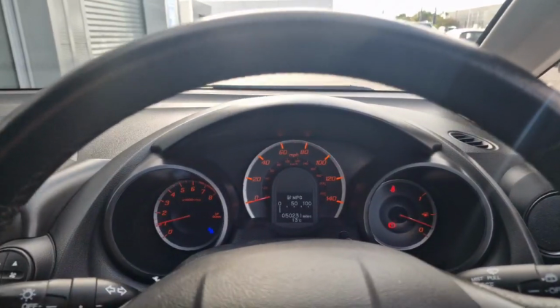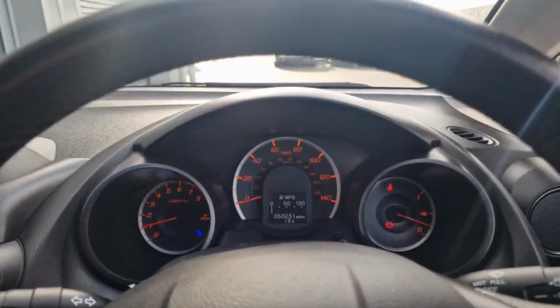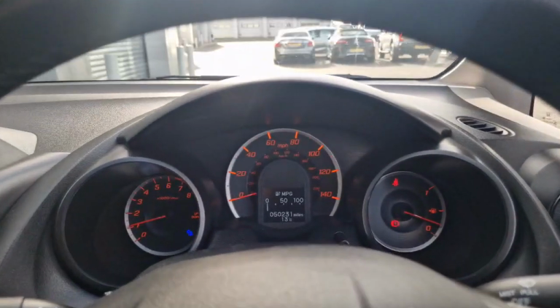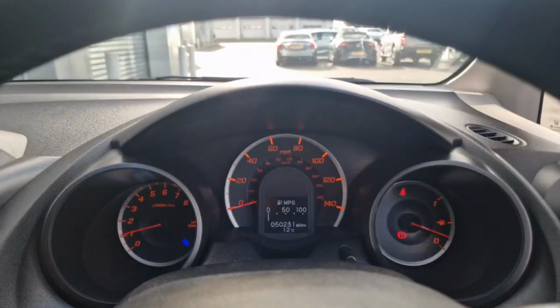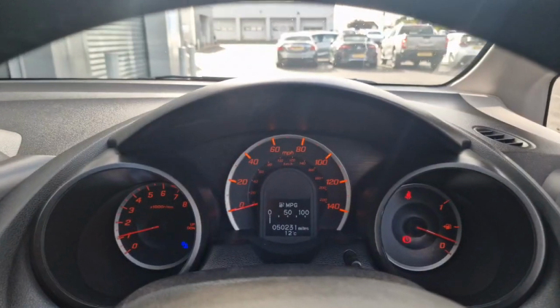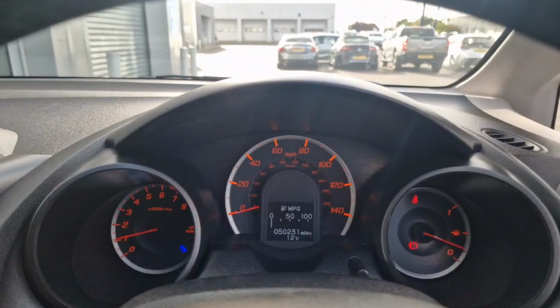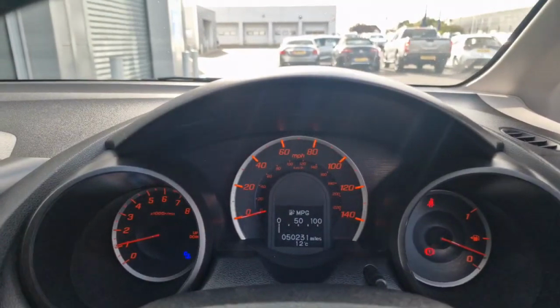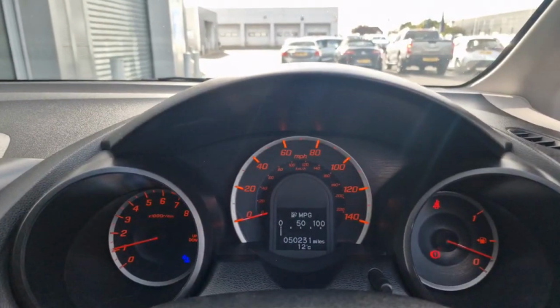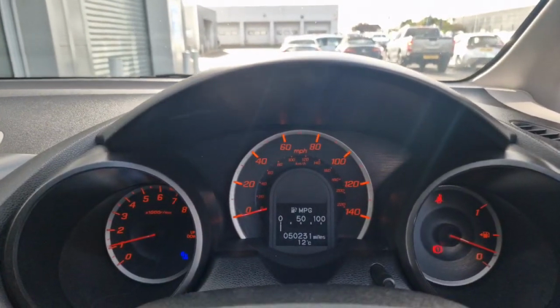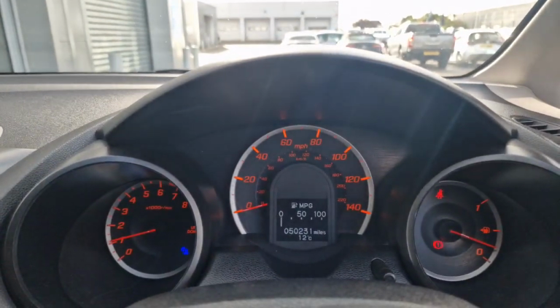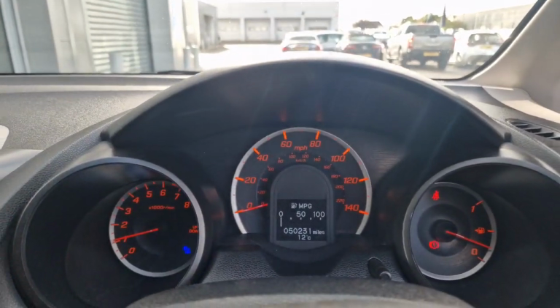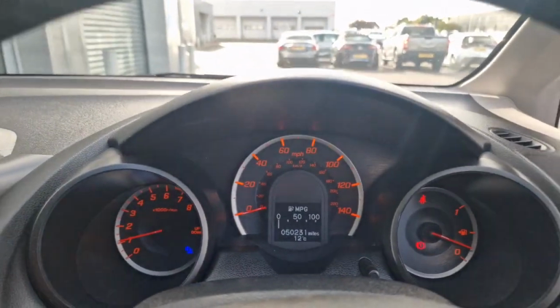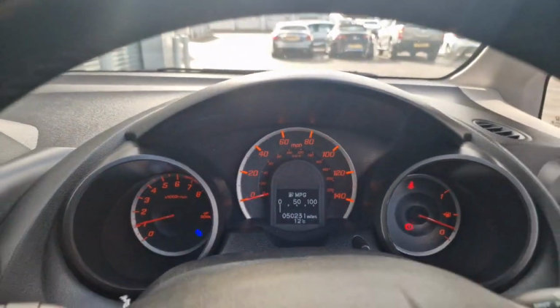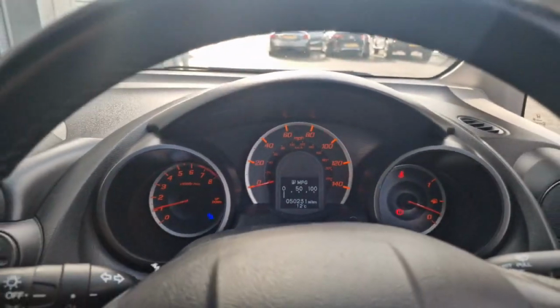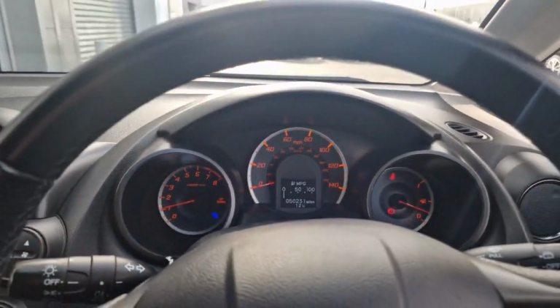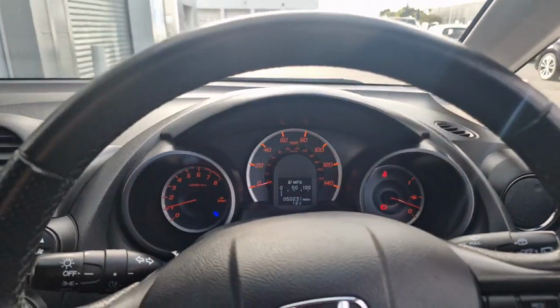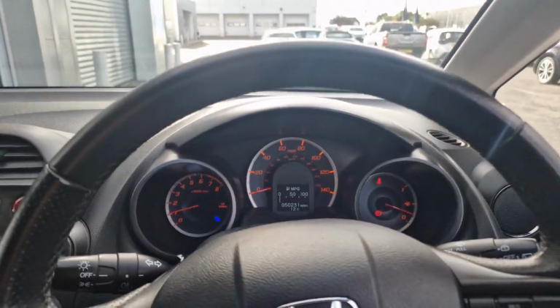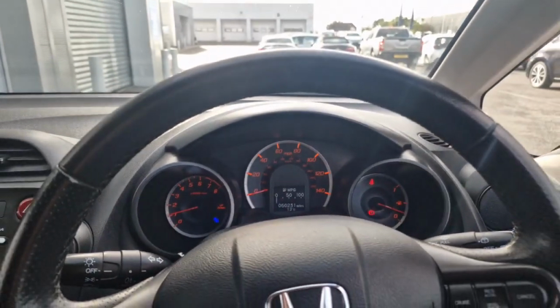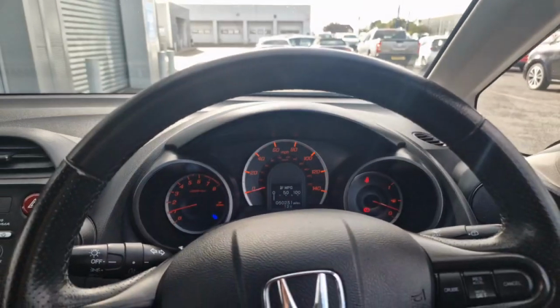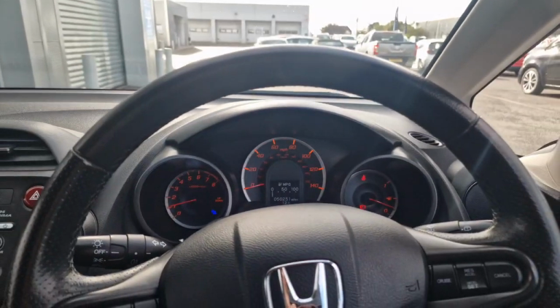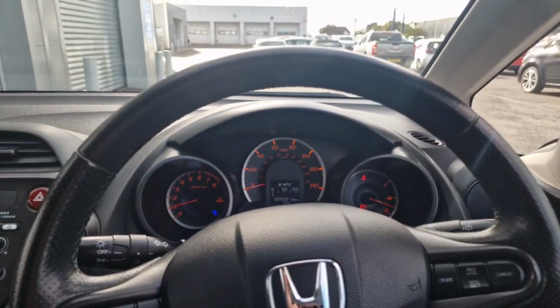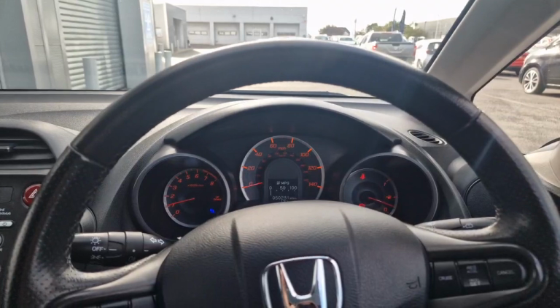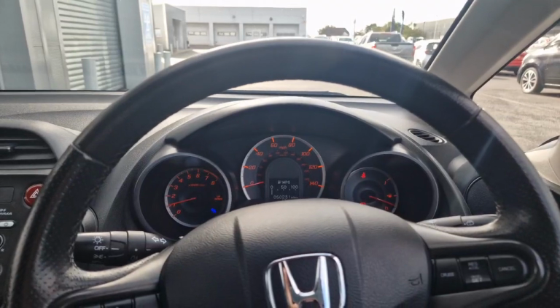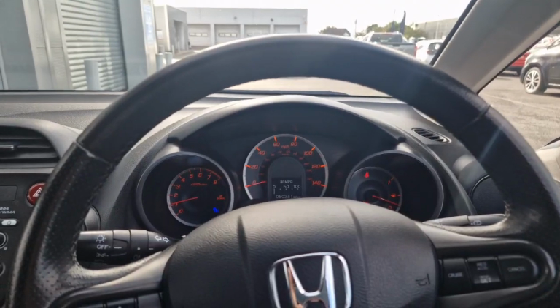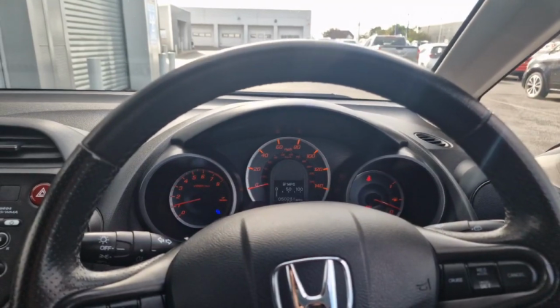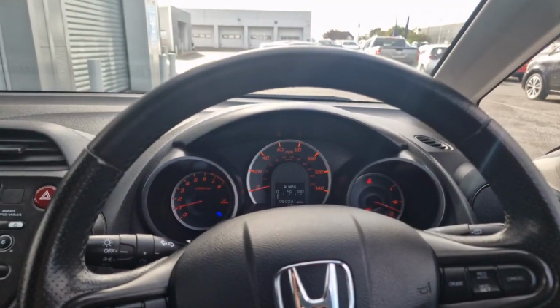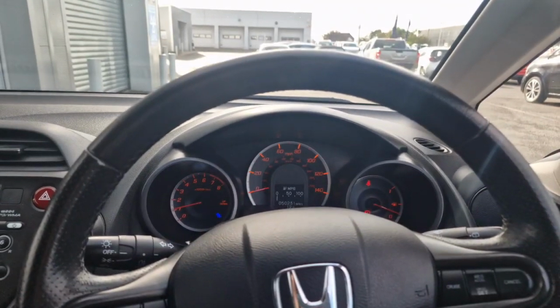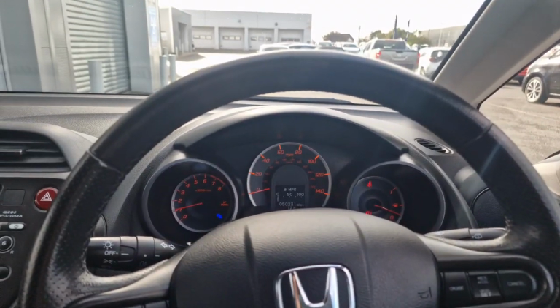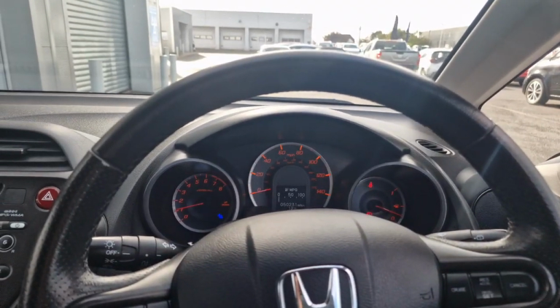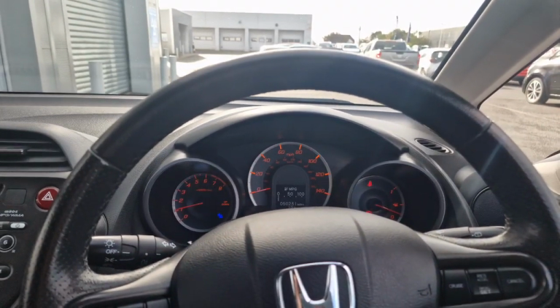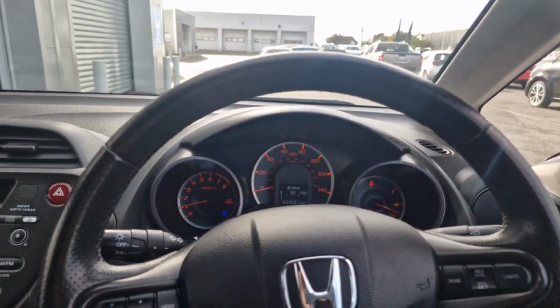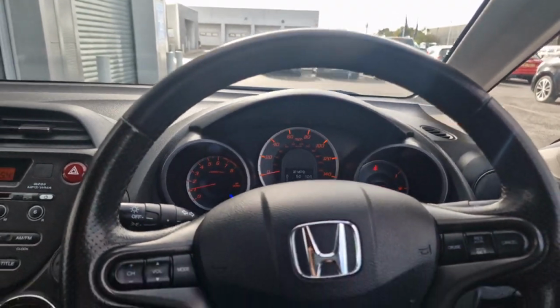As you can see, the car has actually only covered 50,231 miles. And like I said, it does have a phenomenal service history — all work done by Southport Honda themselves.